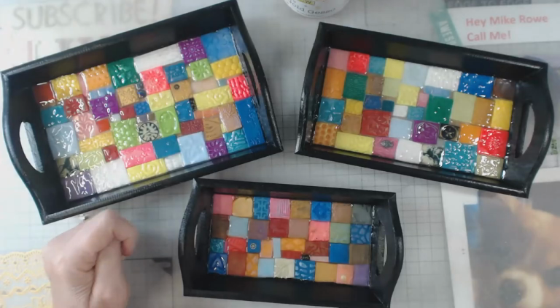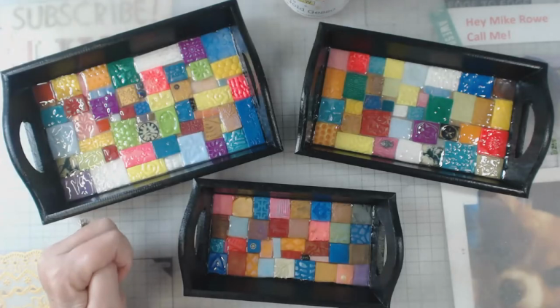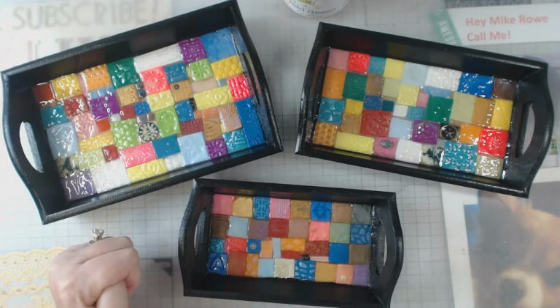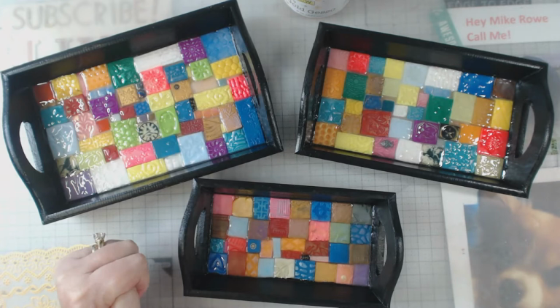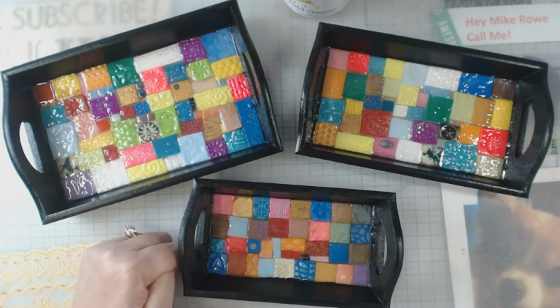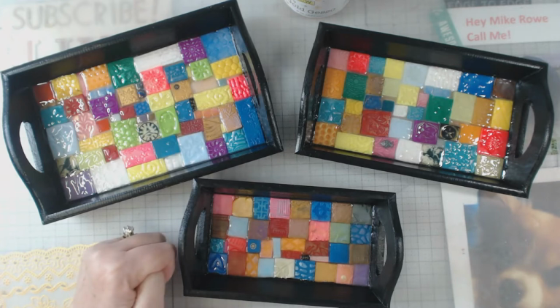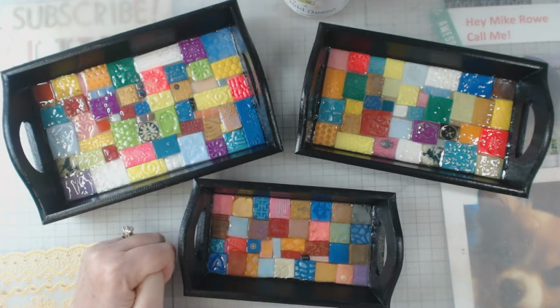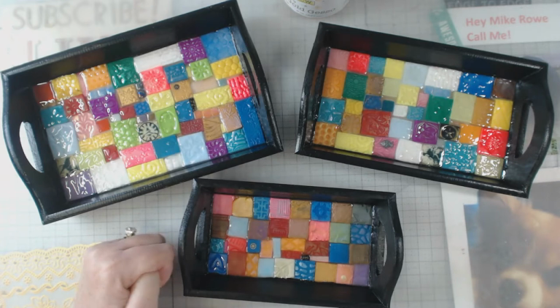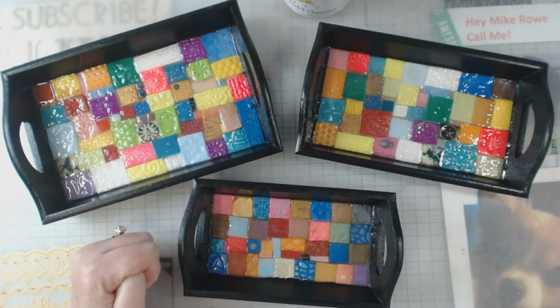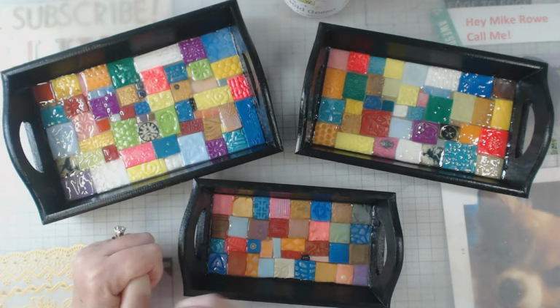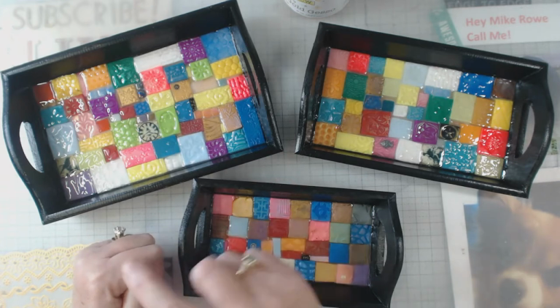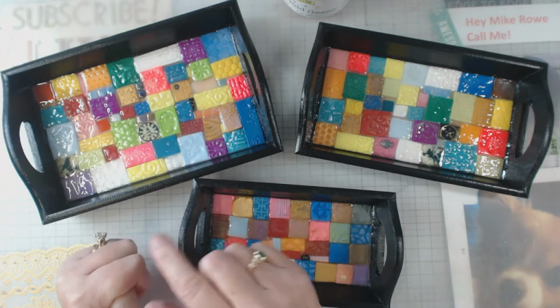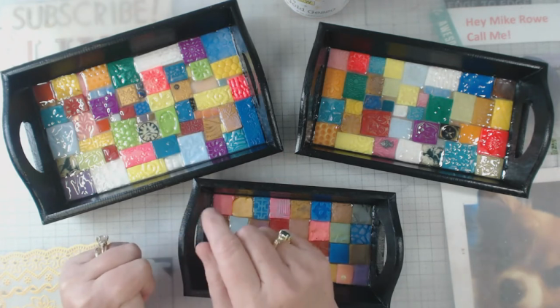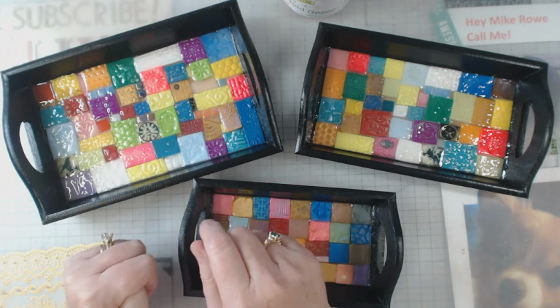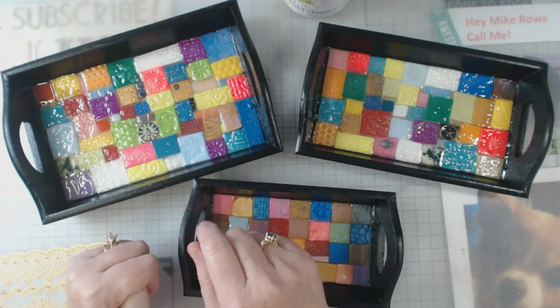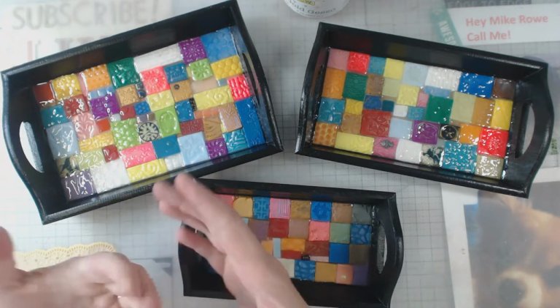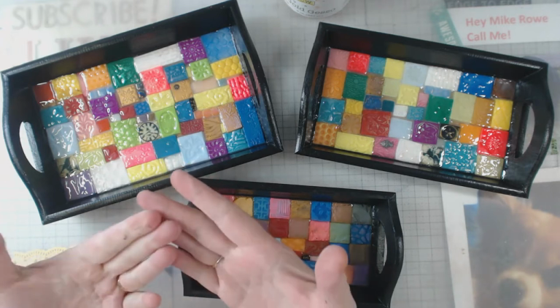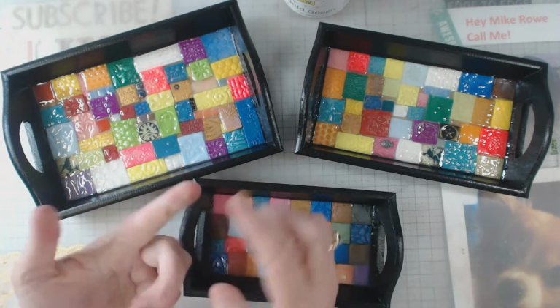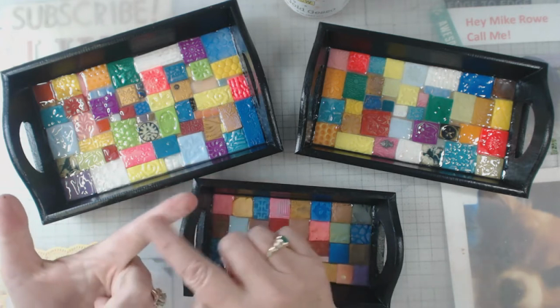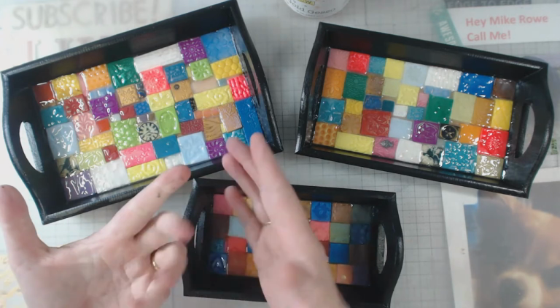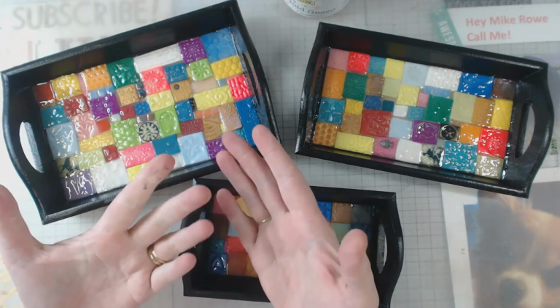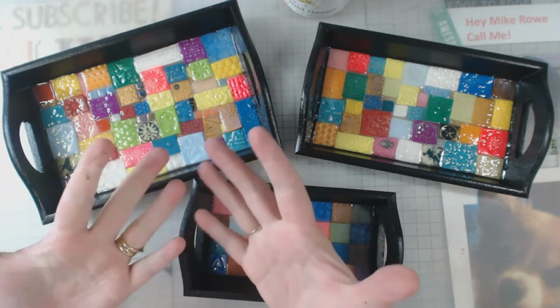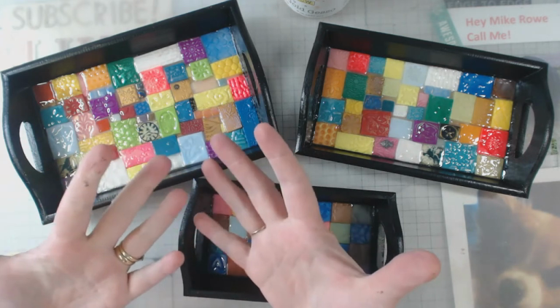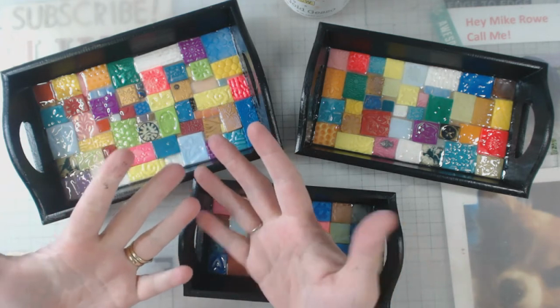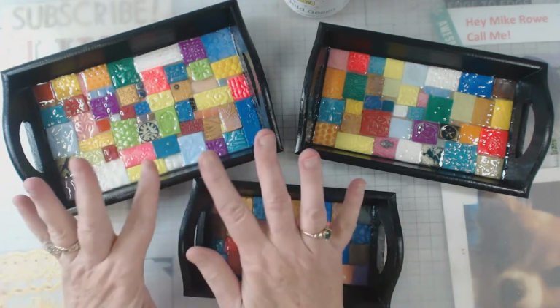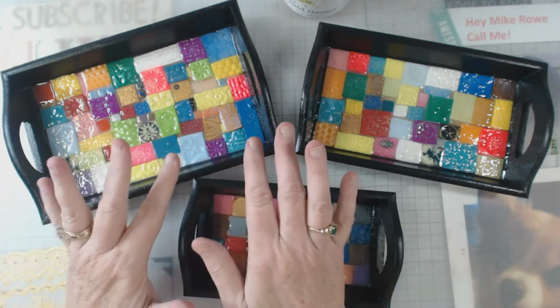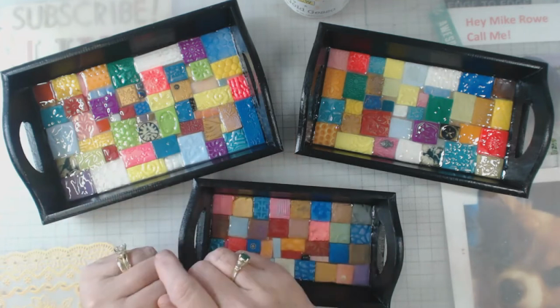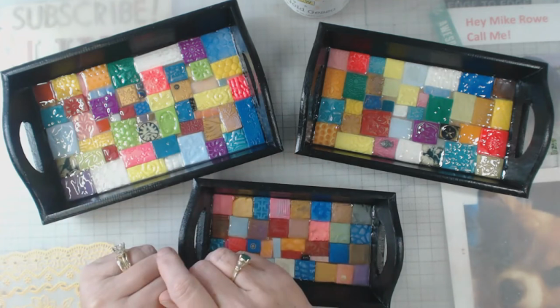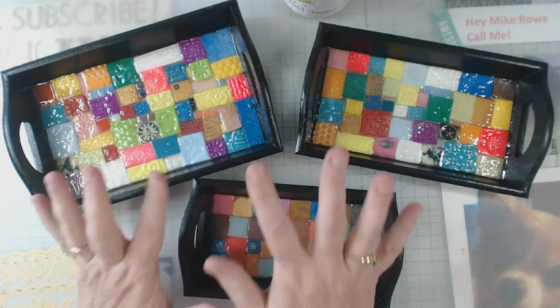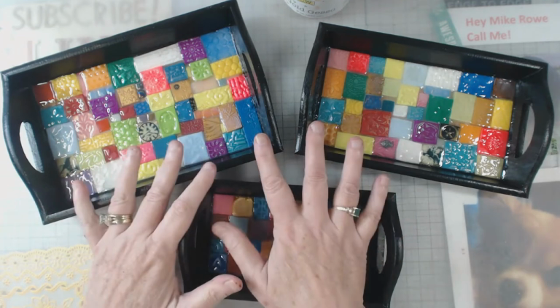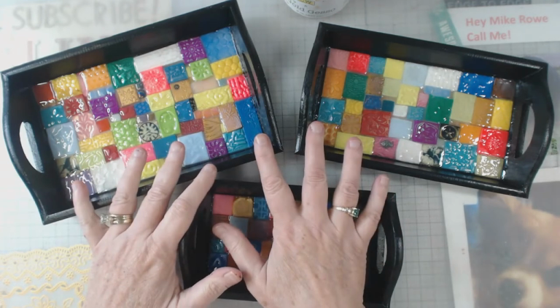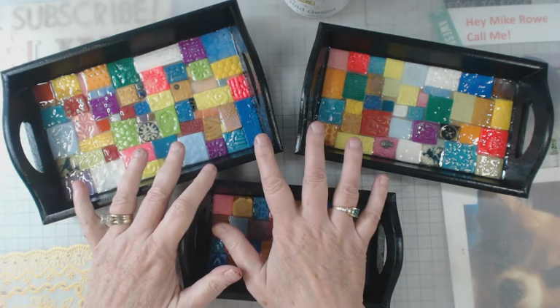Hey everyone, it's Elaine and welcome back to my channel. If you remember in some of the past videos, I've had more than this black paint all over my fingers. Well, this is the reason why.